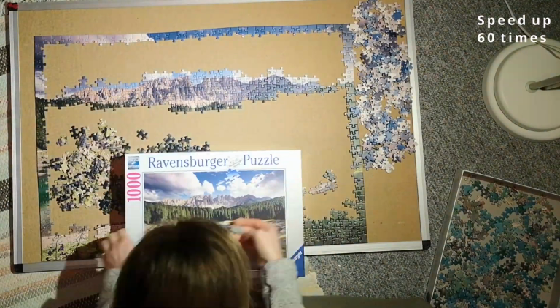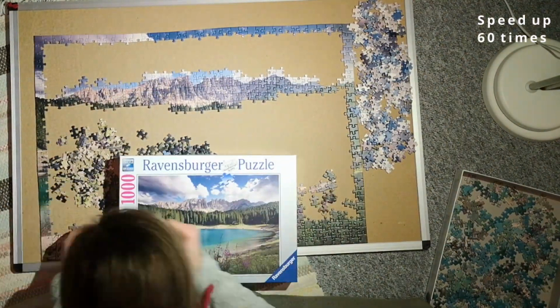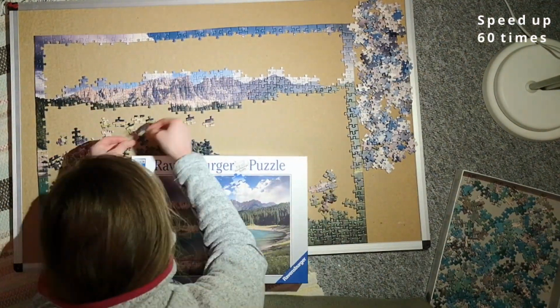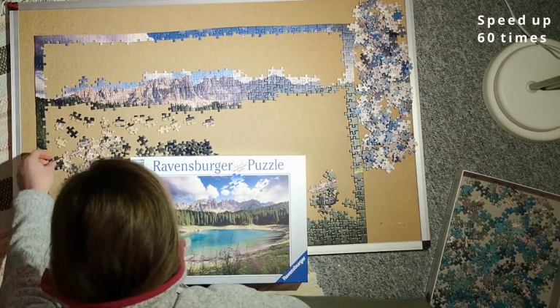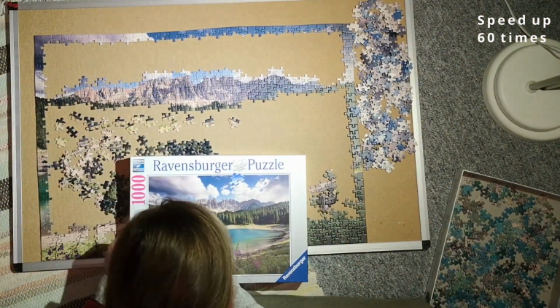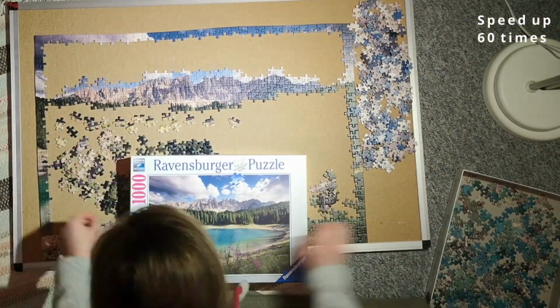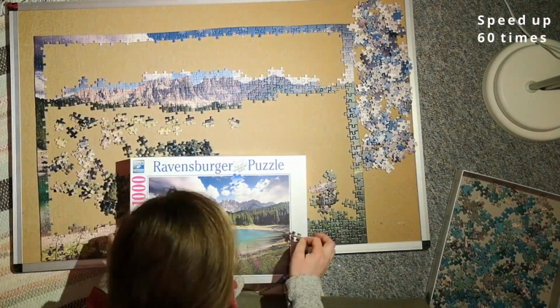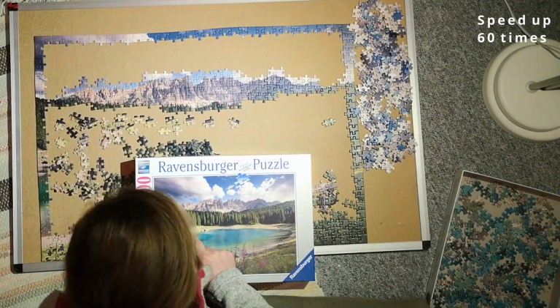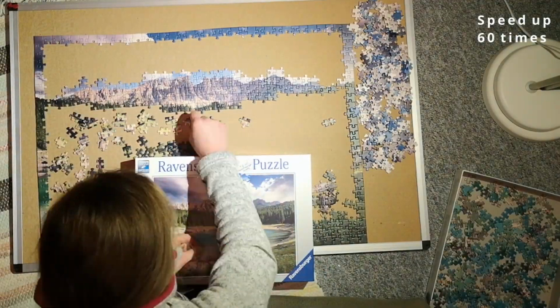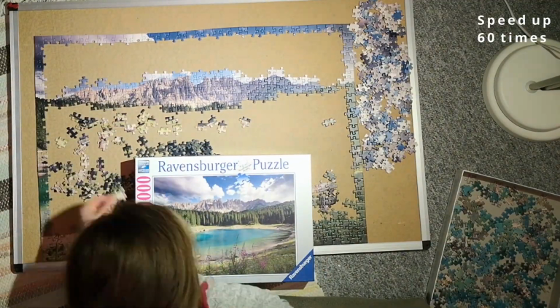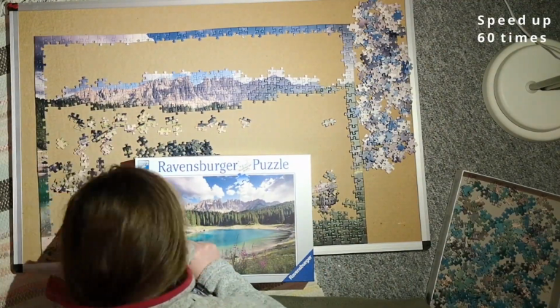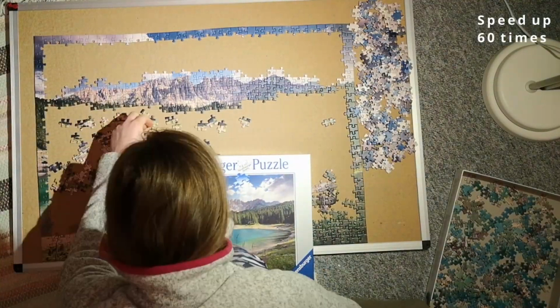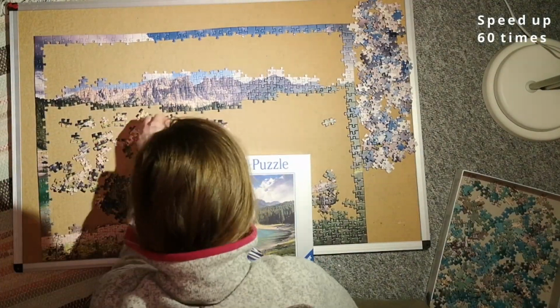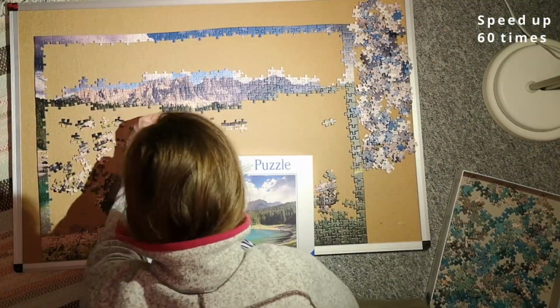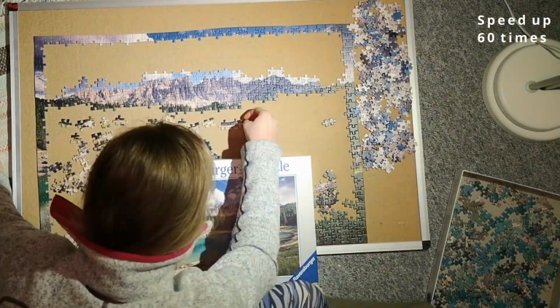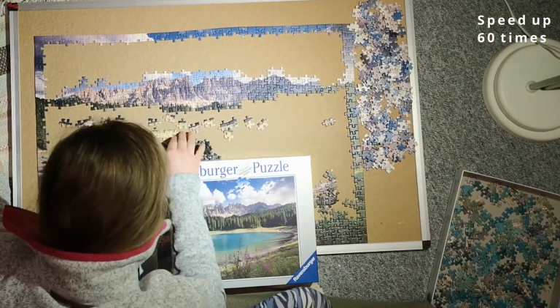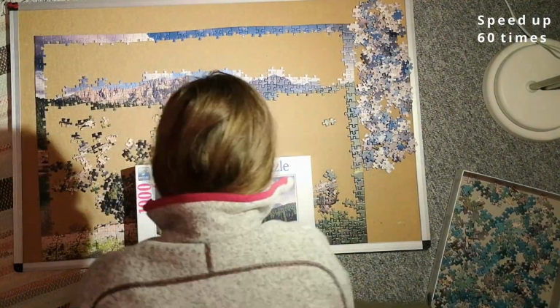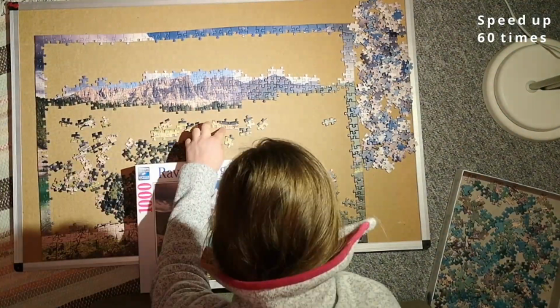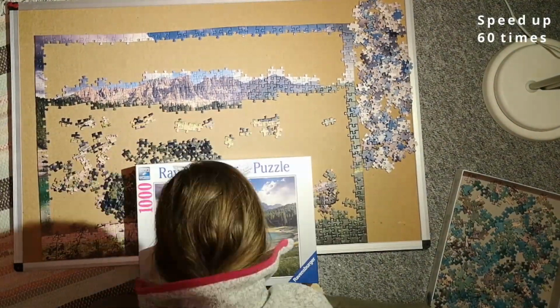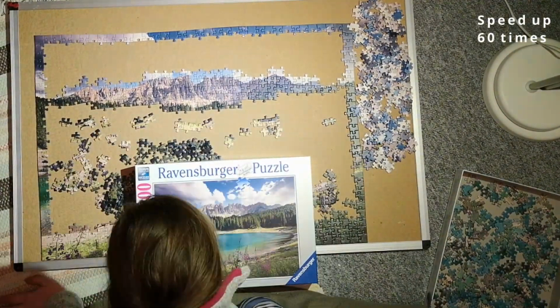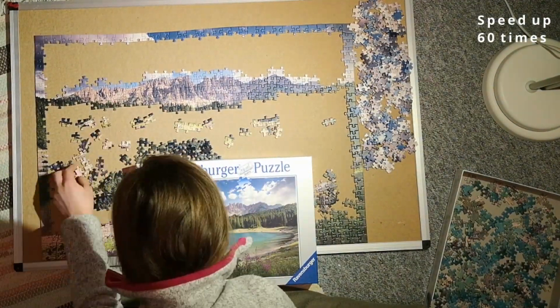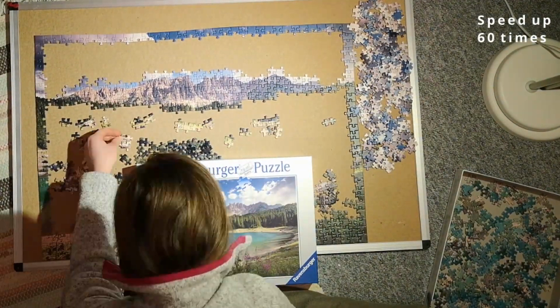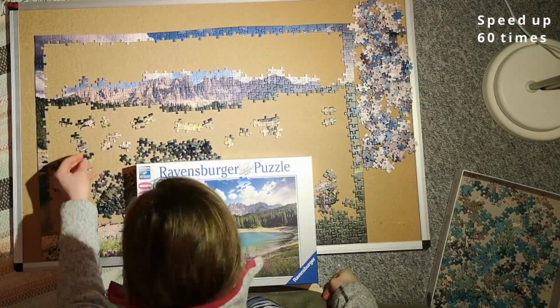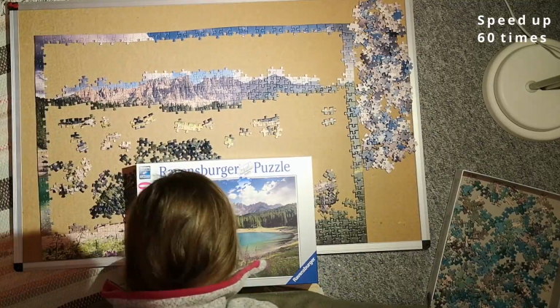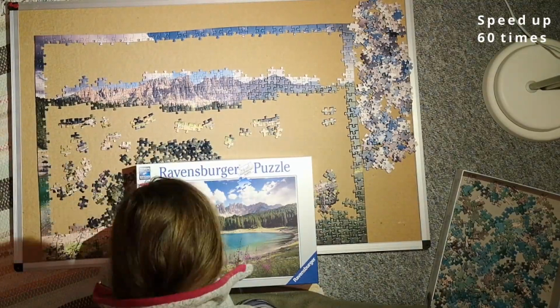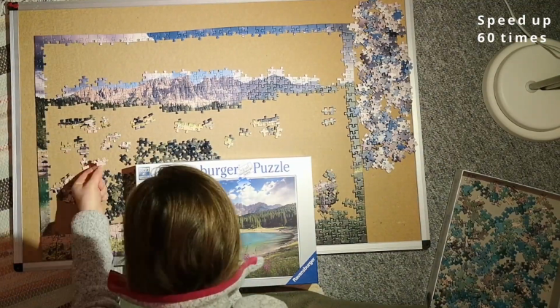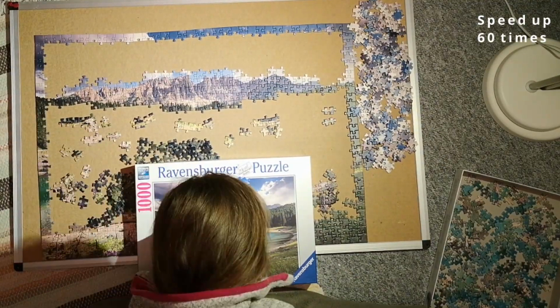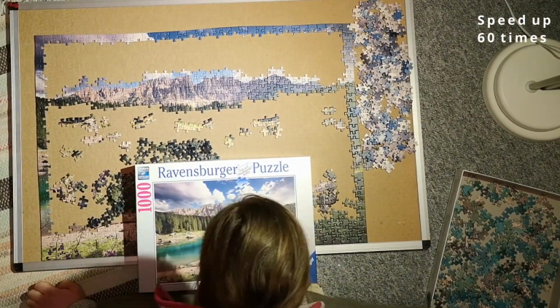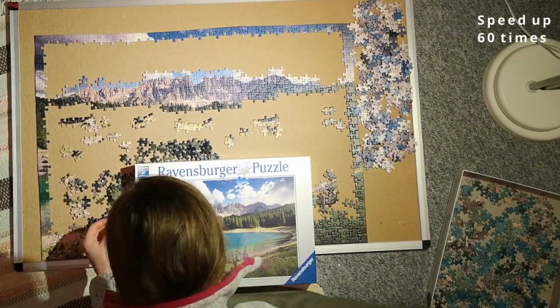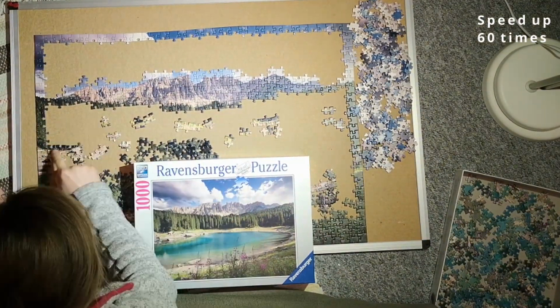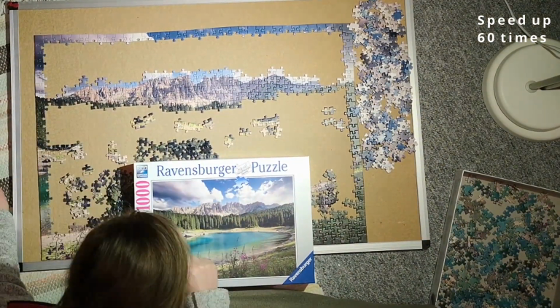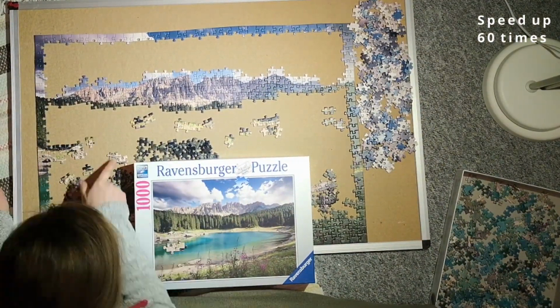That worked out pretty well — now I have most of the mountain pieces. I also tried to get the ones that were at the edge between the mountain and the trees.